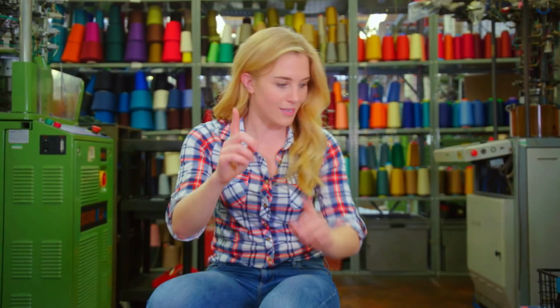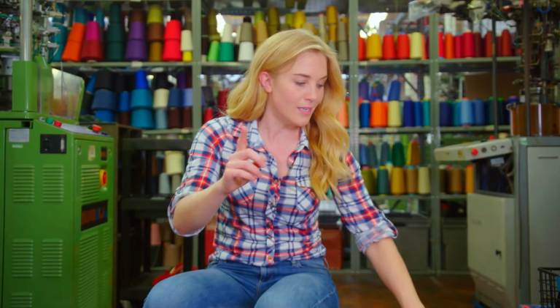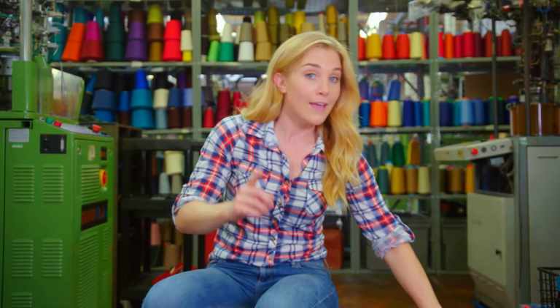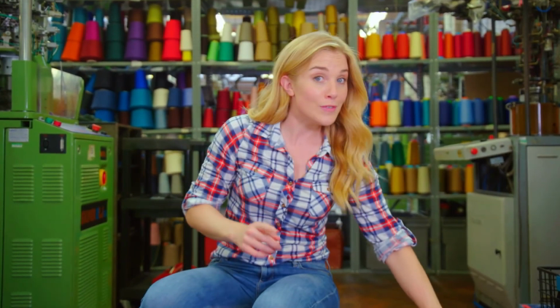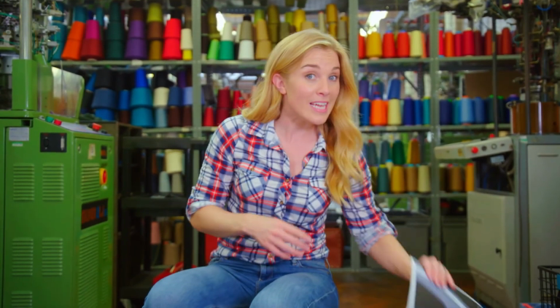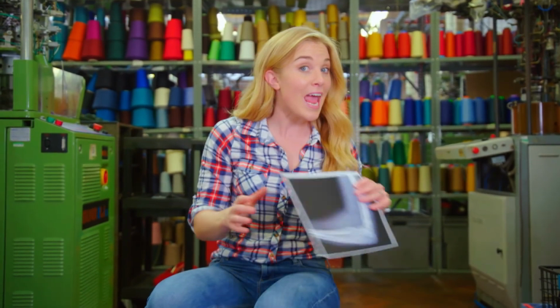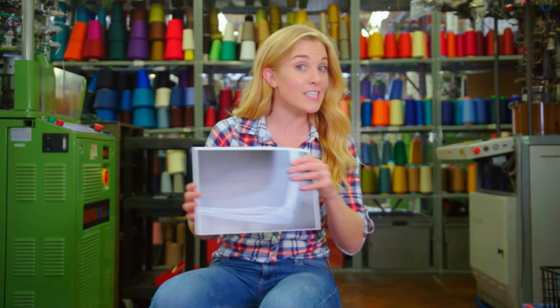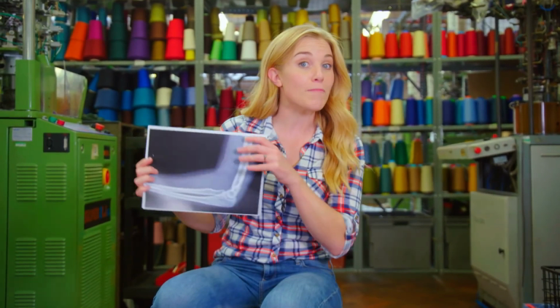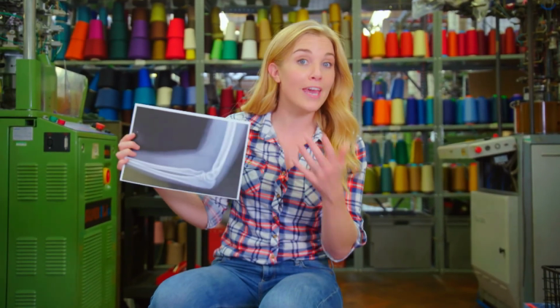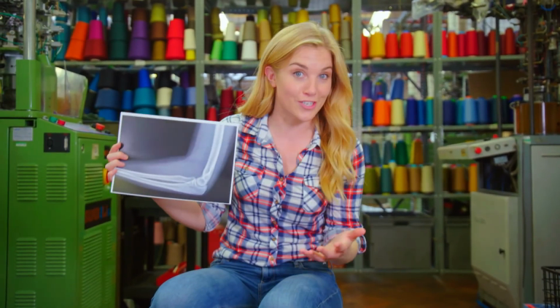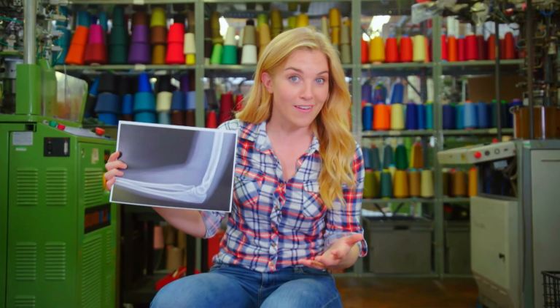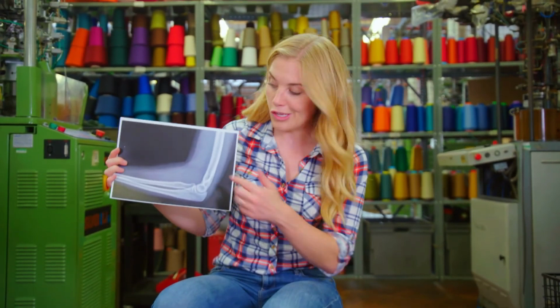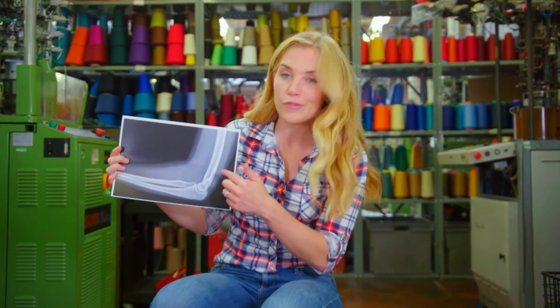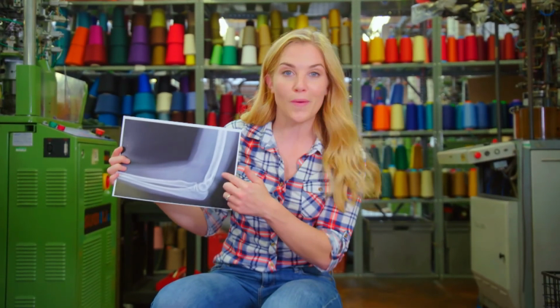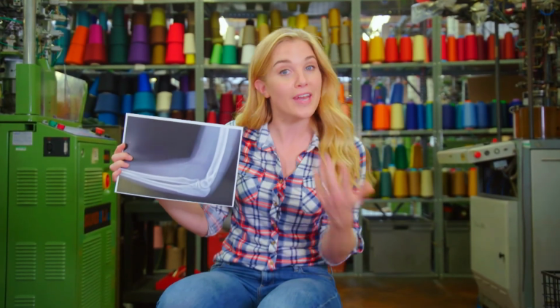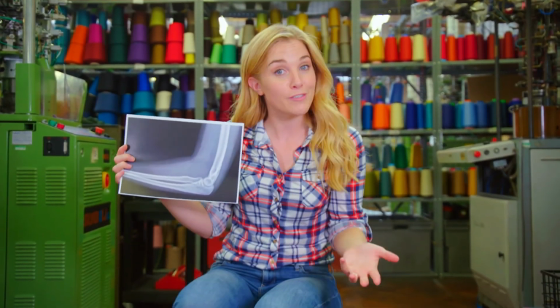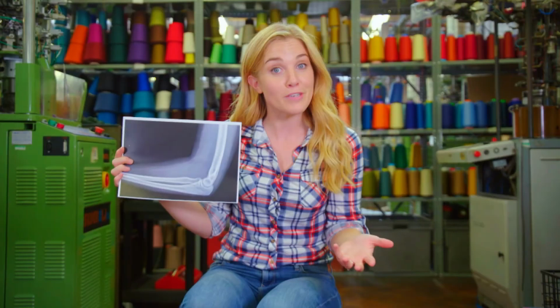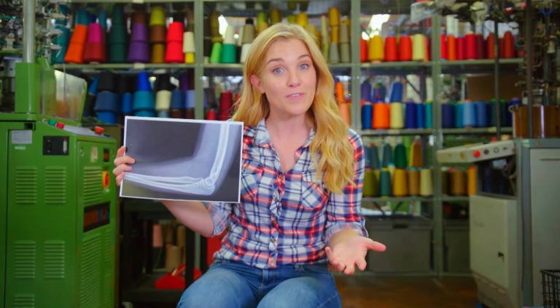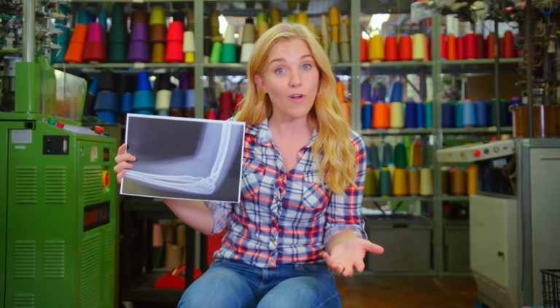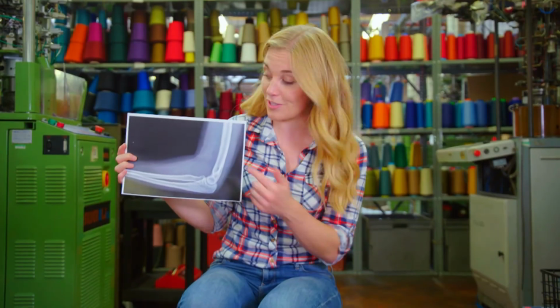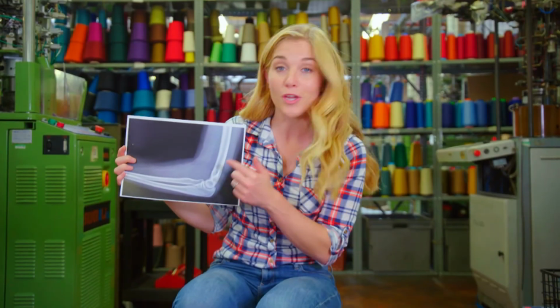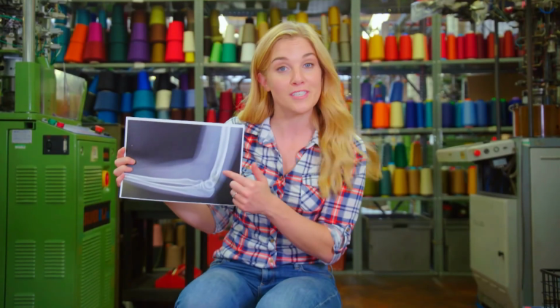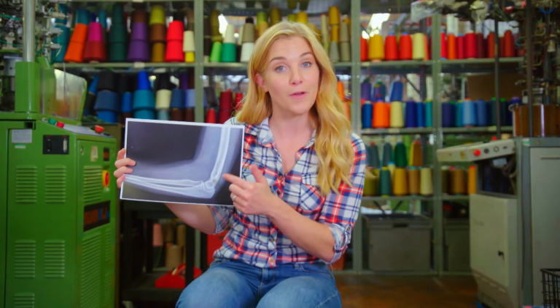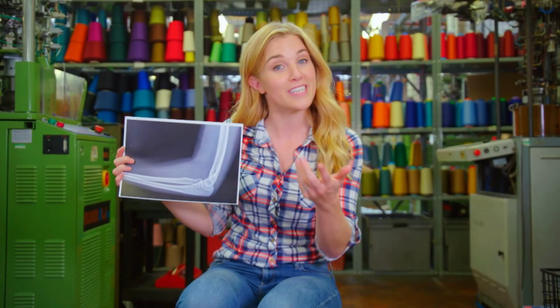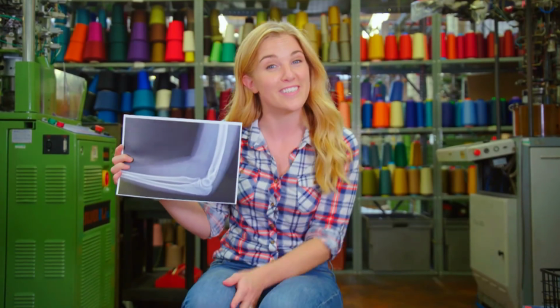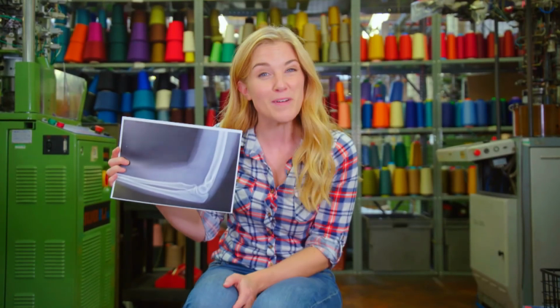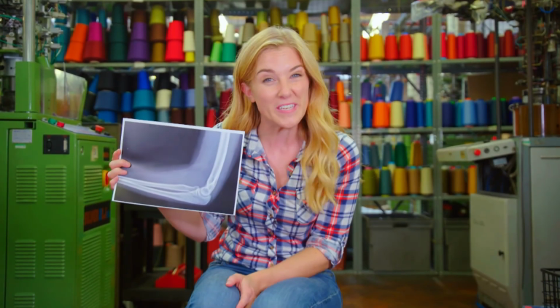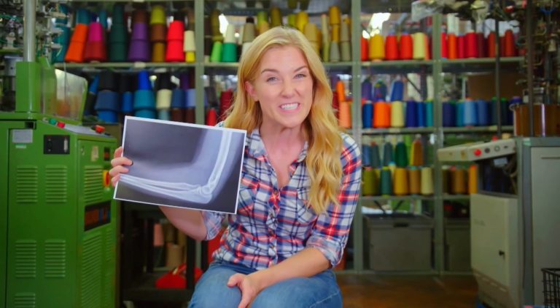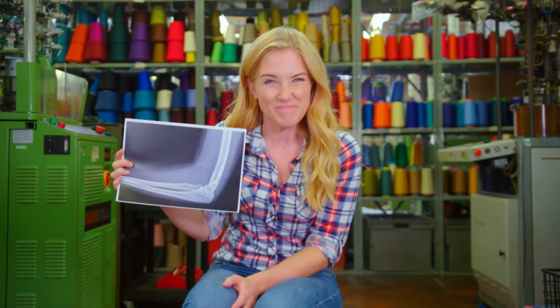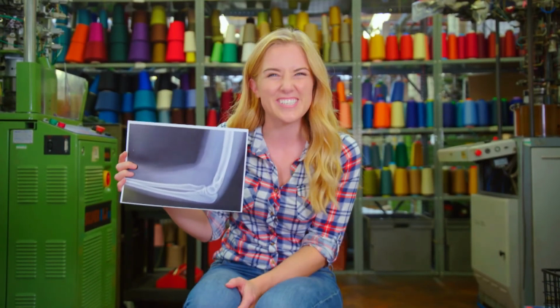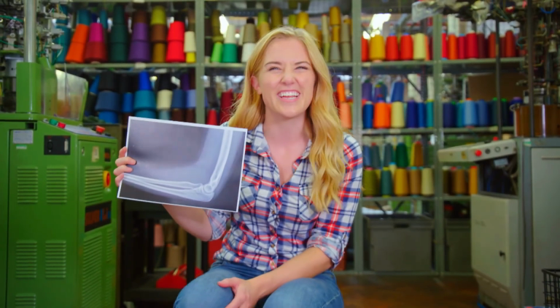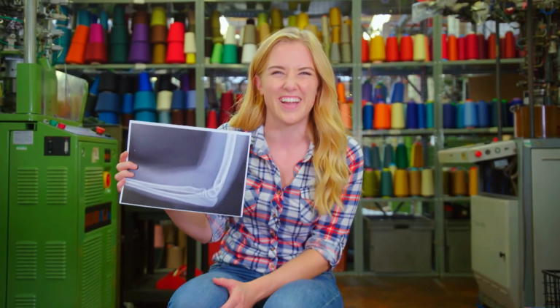So the next time you put on a pair of socks, you'll know how they were made. And if you see an x-ray picture, you'll know how an x-ray machine works to show us the bones inside our bodies. I'll see you next time.